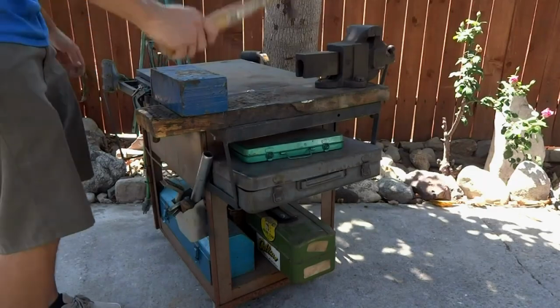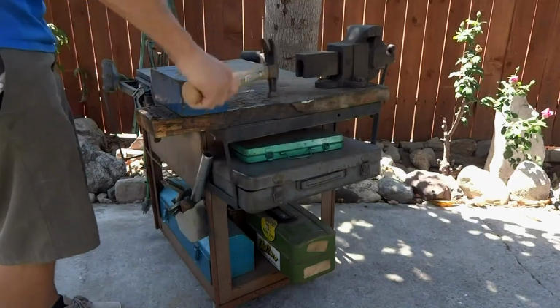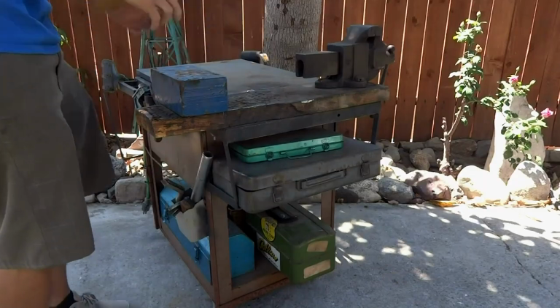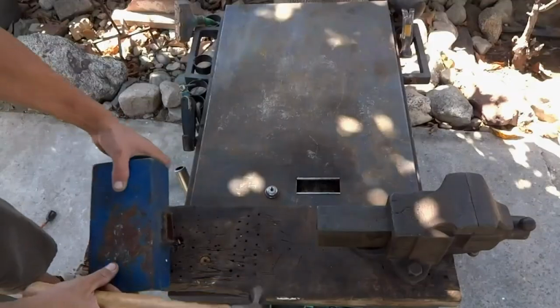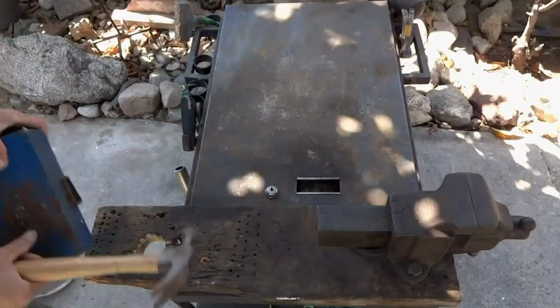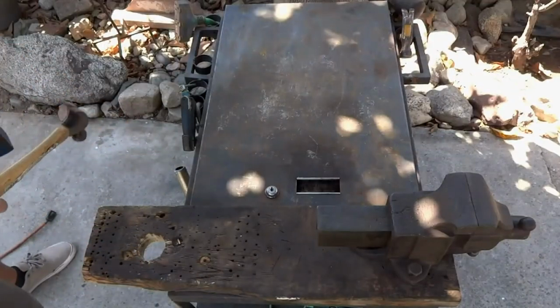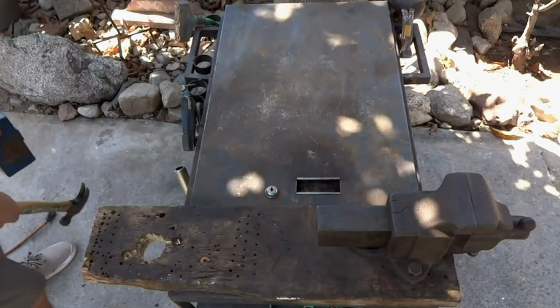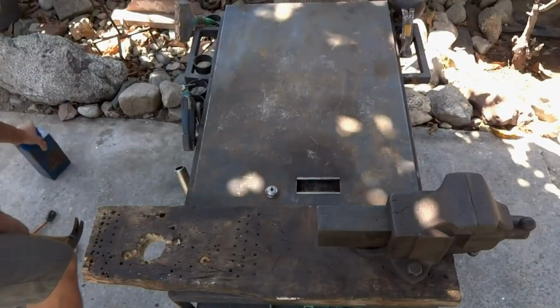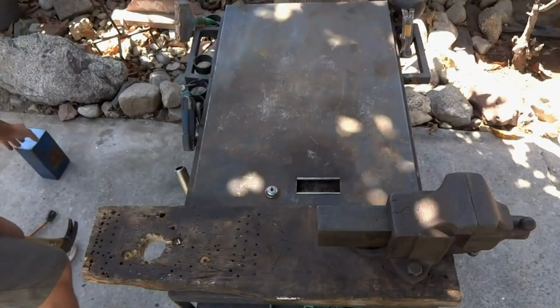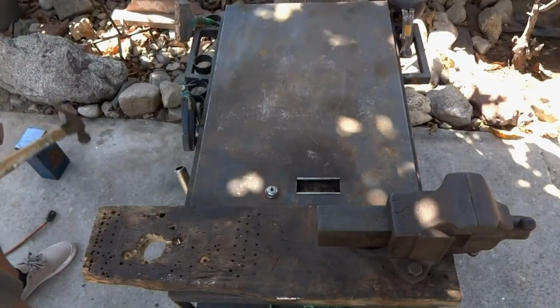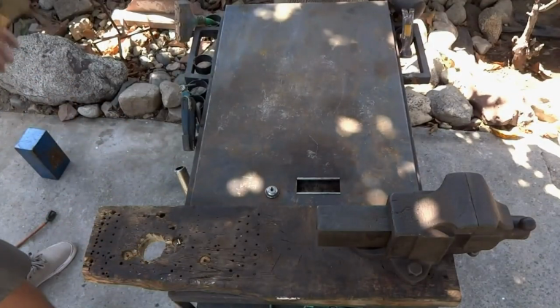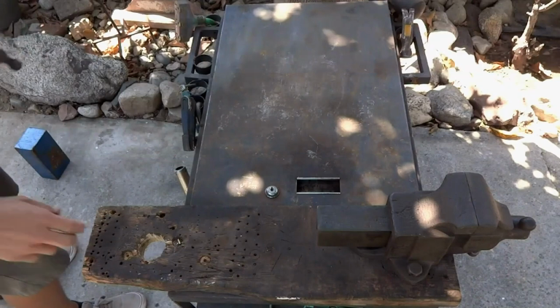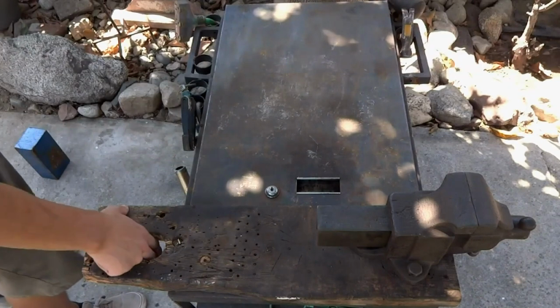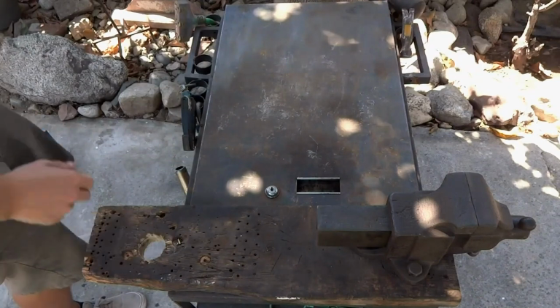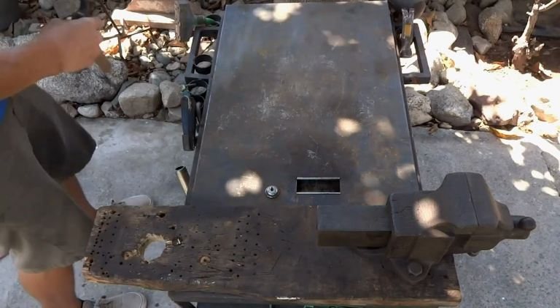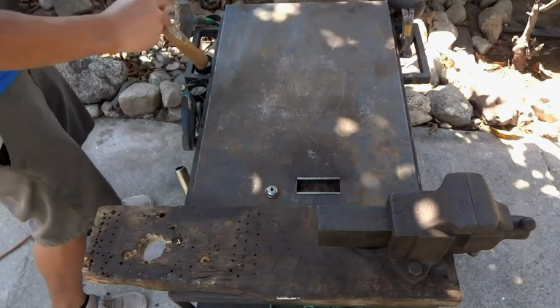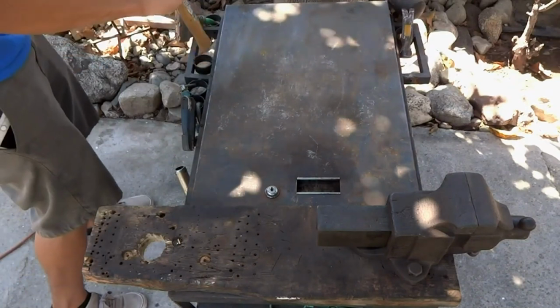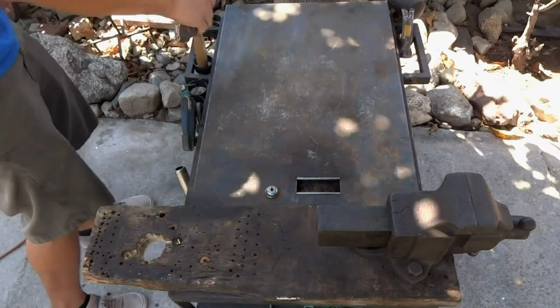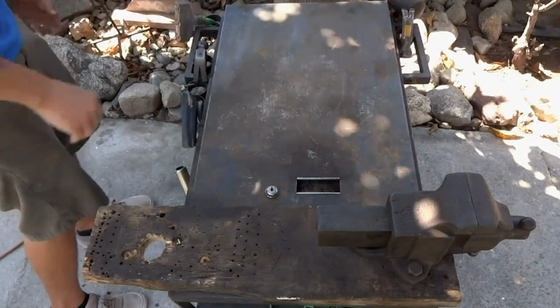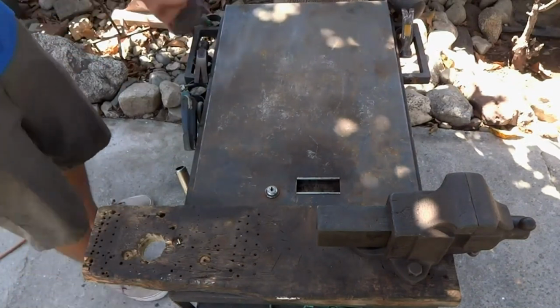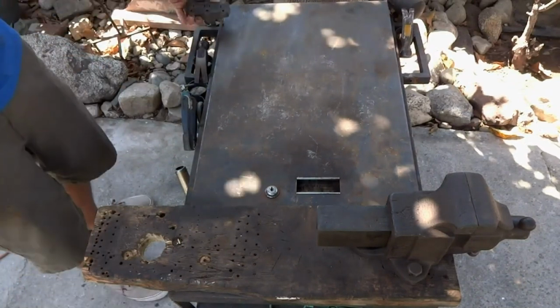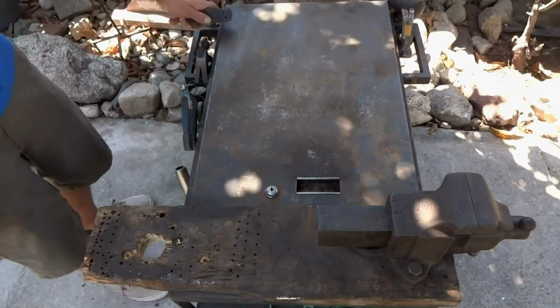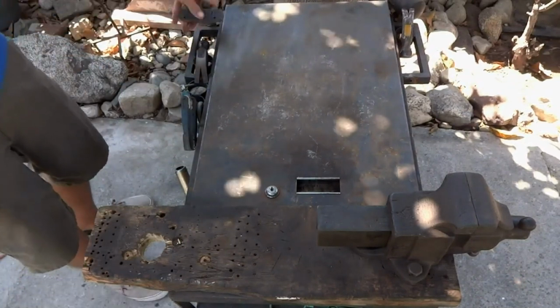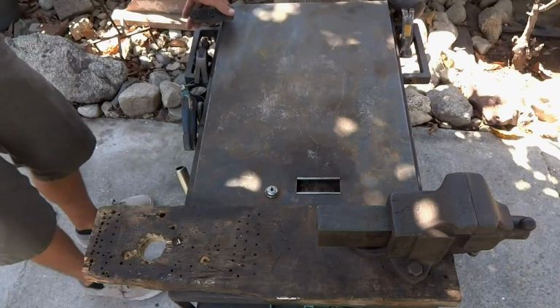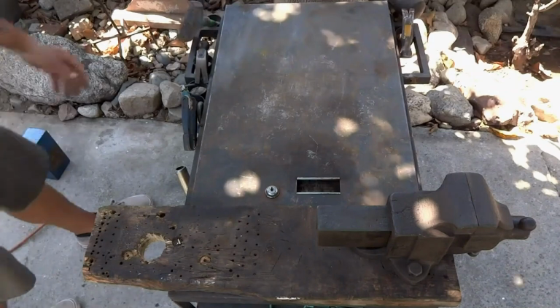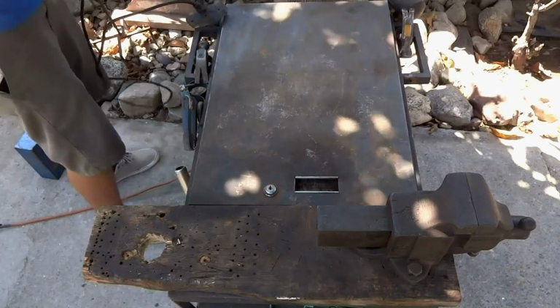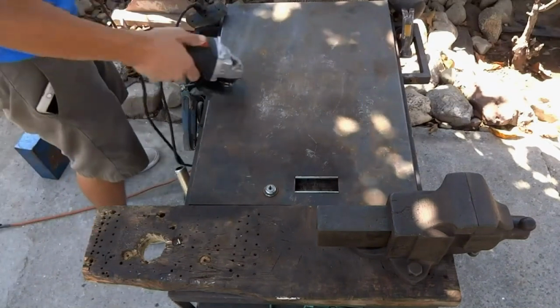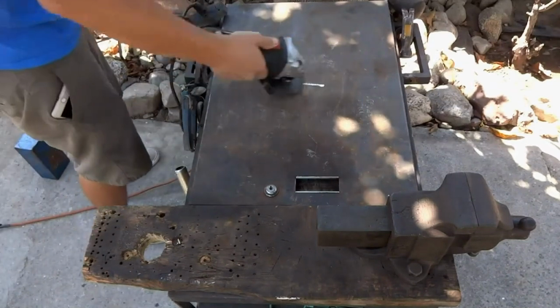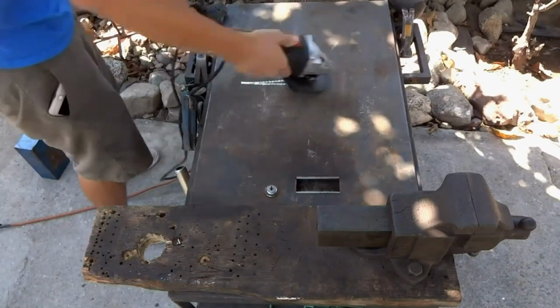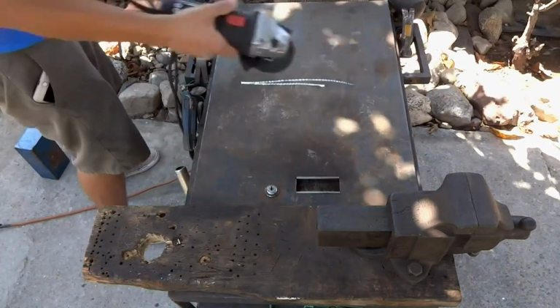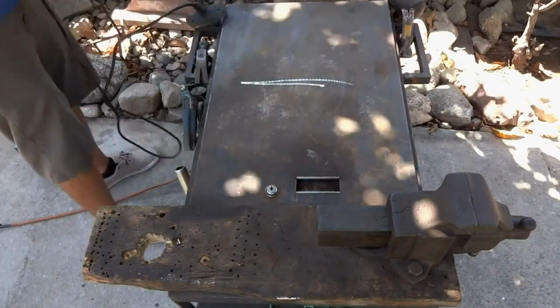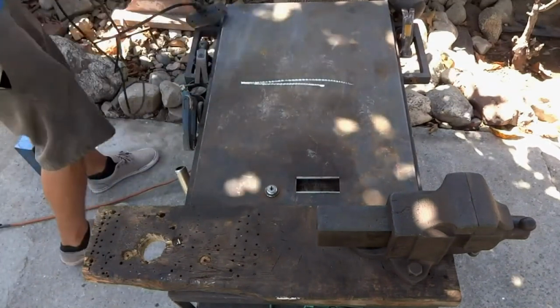And it's a pretty good work surface. The metal block is removable. I can run three tools from the outlet at the back of the box and it's a good steel top.